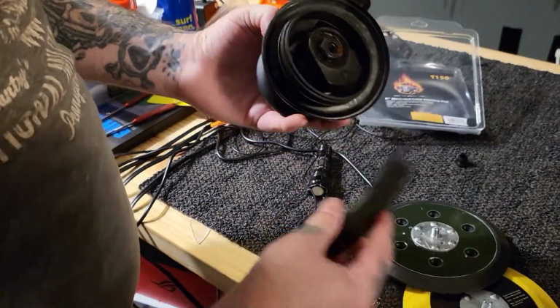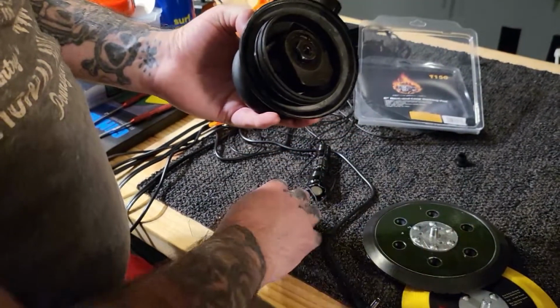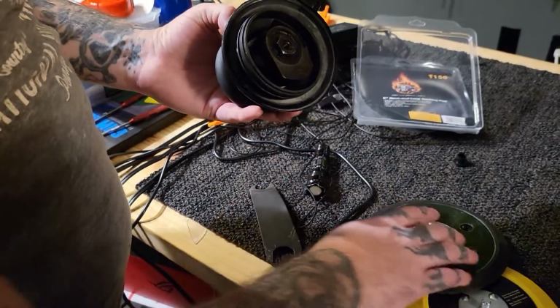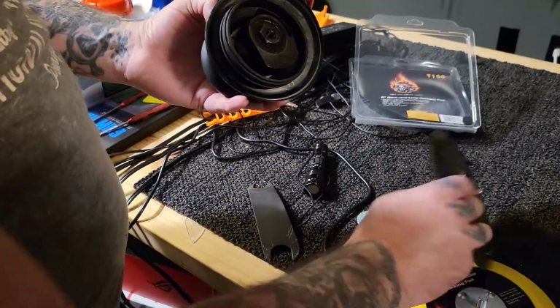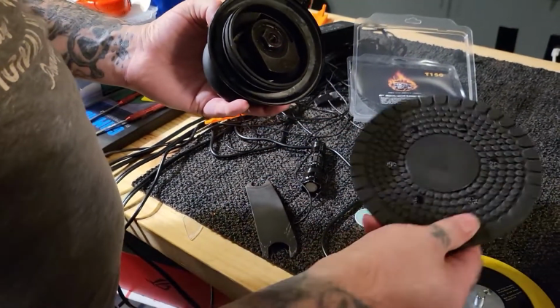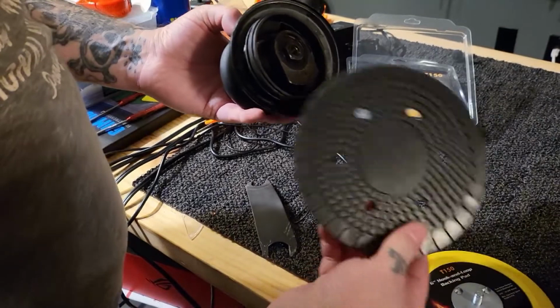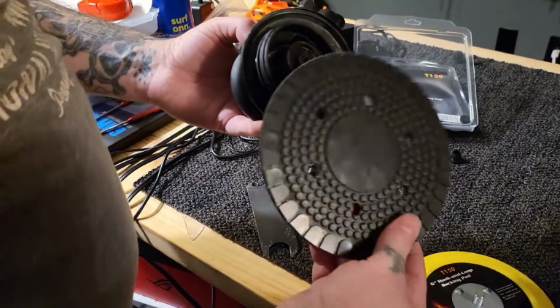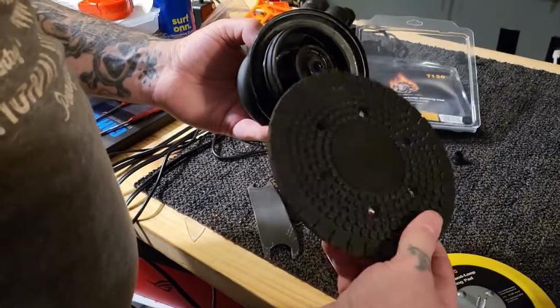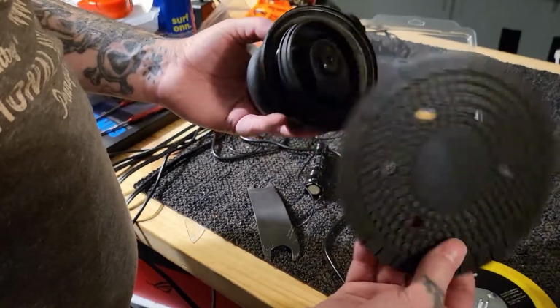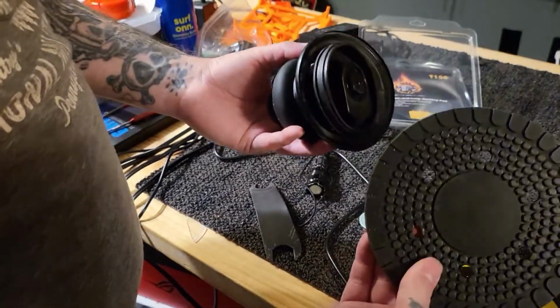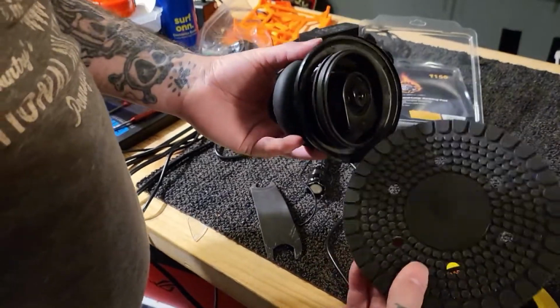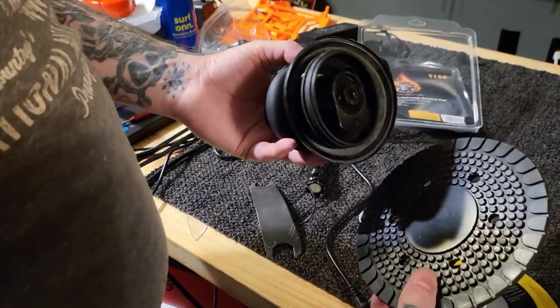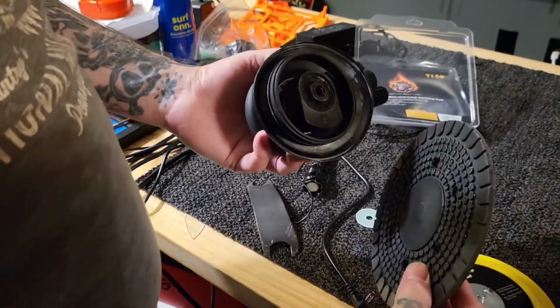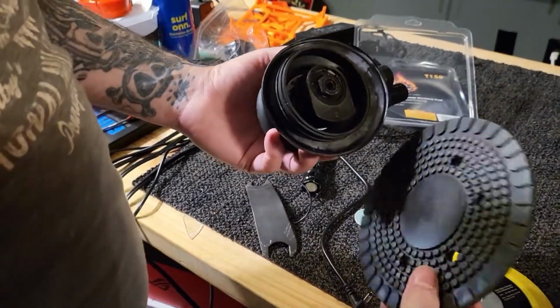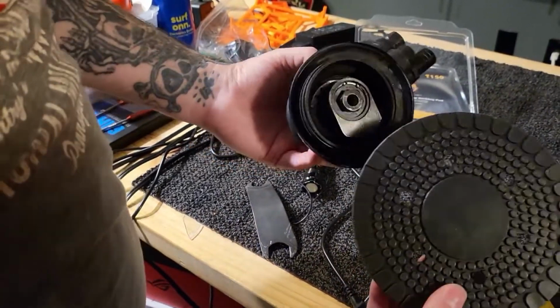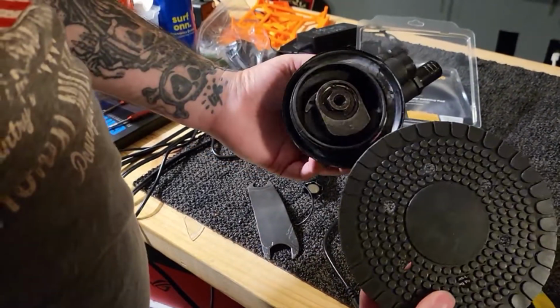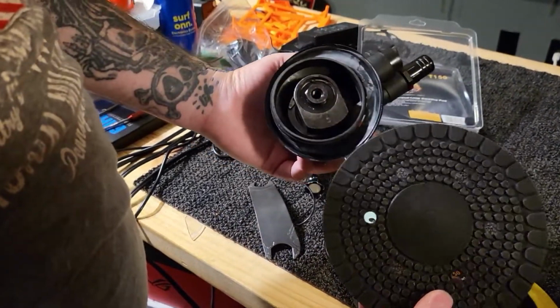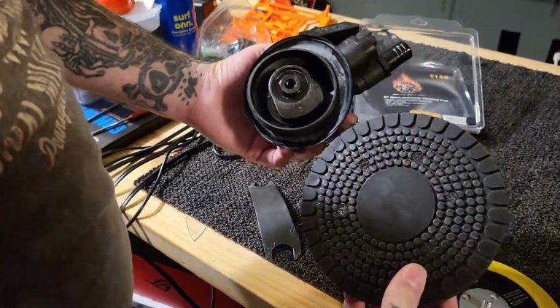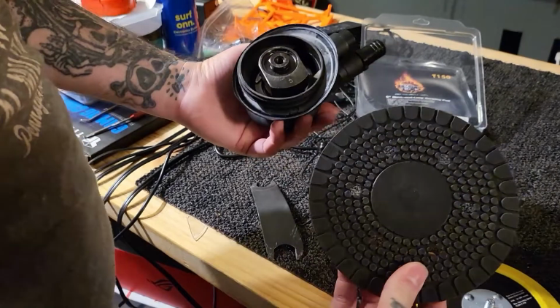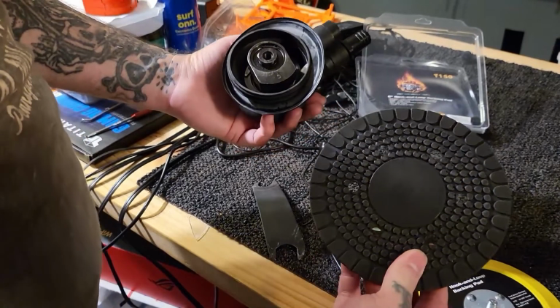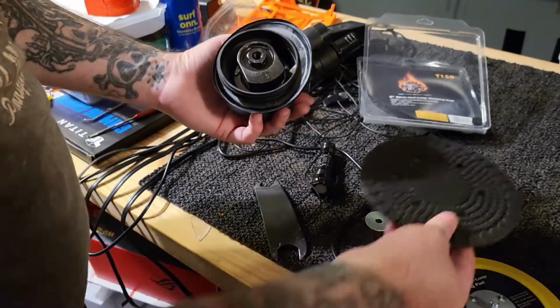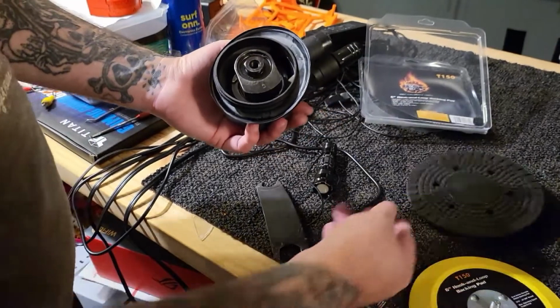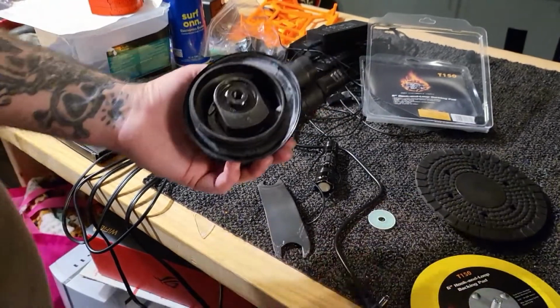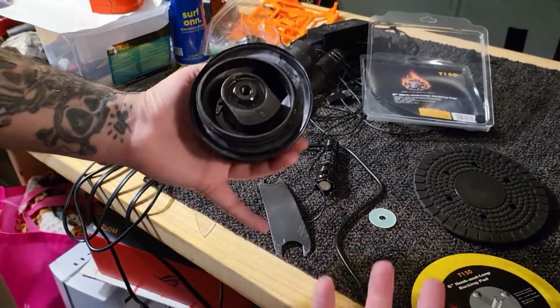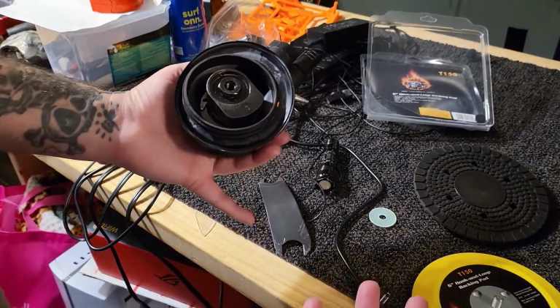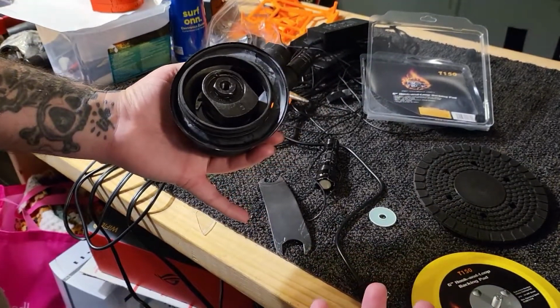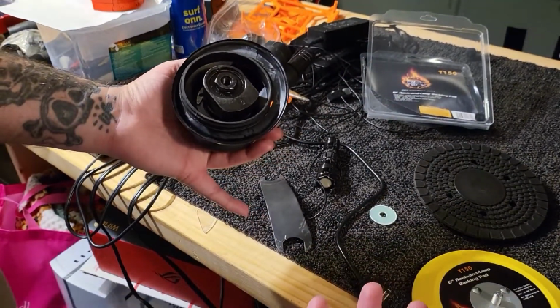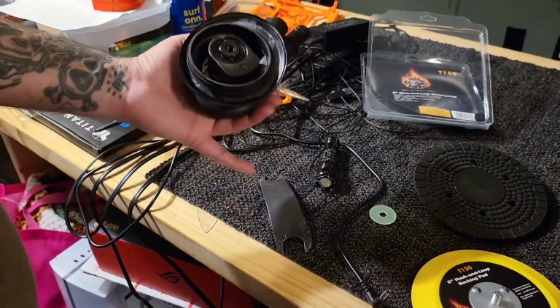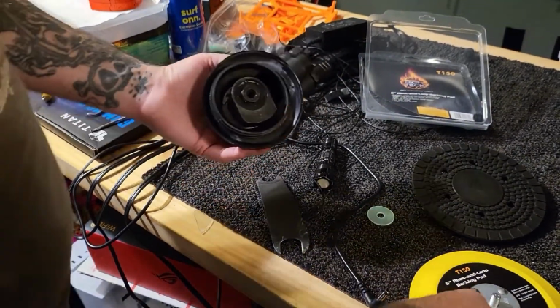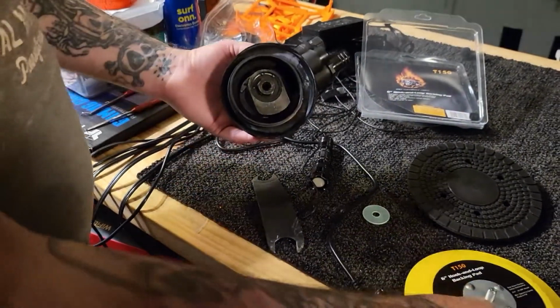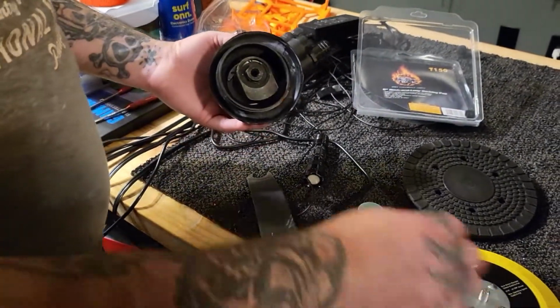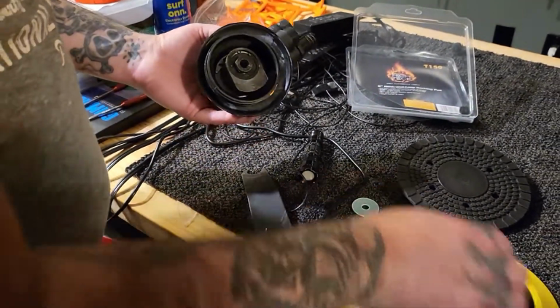It's very difficult. This is a high-dollar DA, and I guess they didn't want it — maybe they didn't want you to change your pad. The piece flies up in there and locks it.